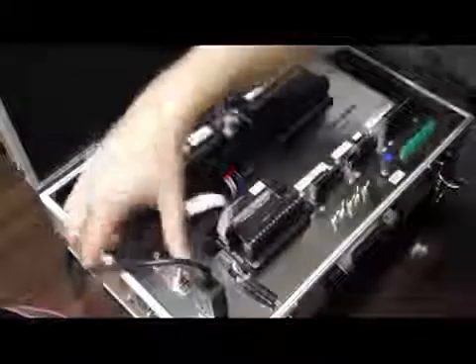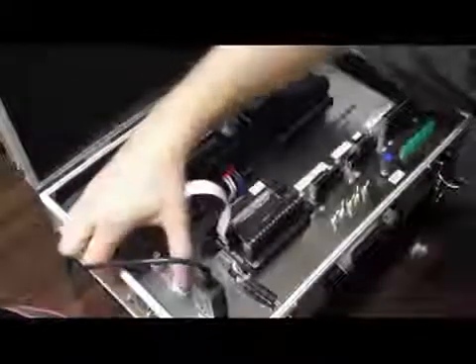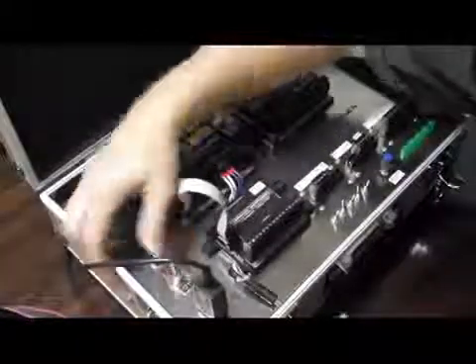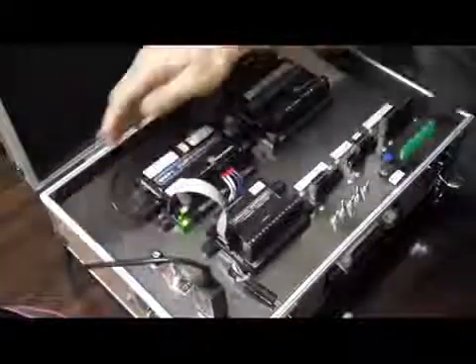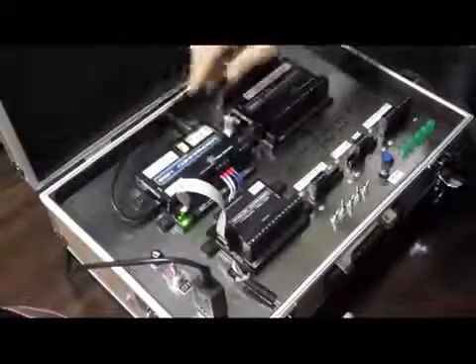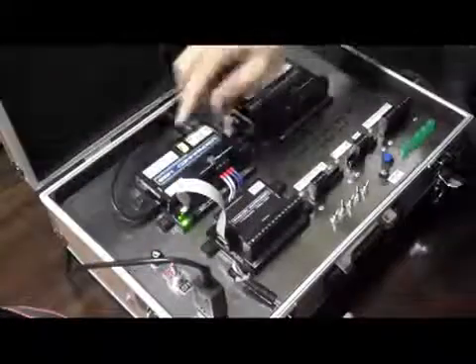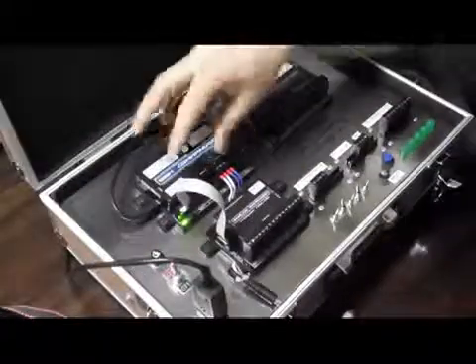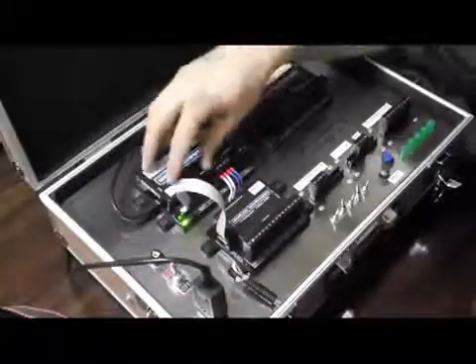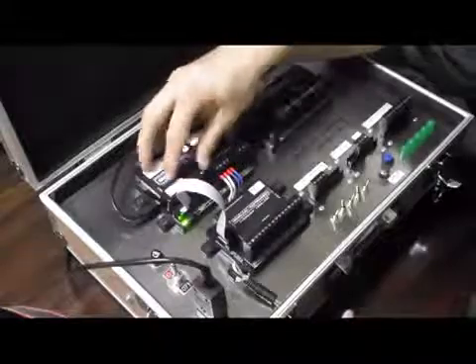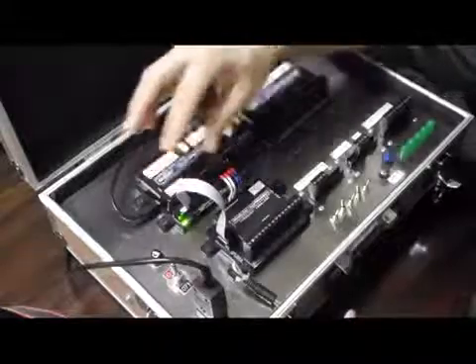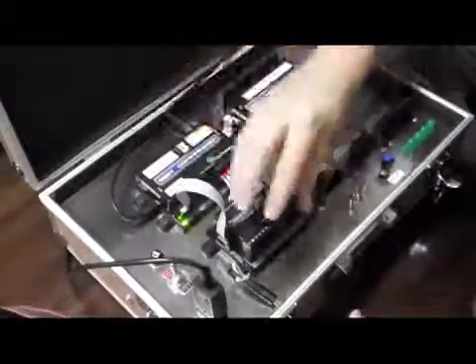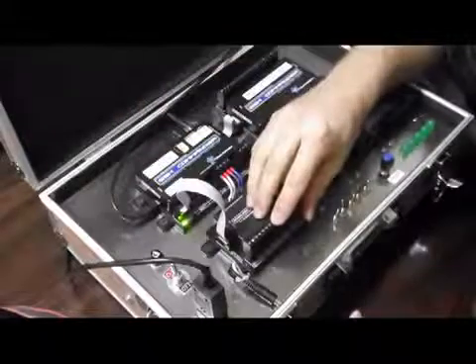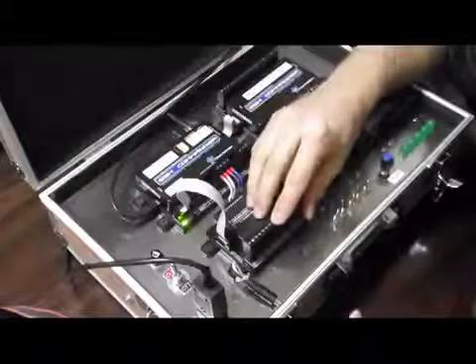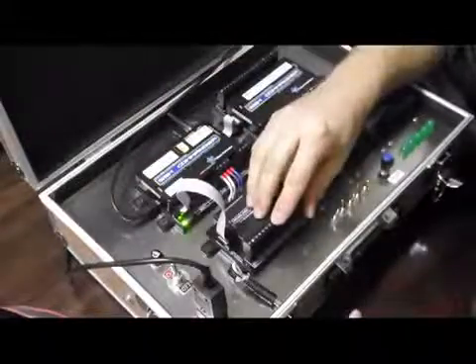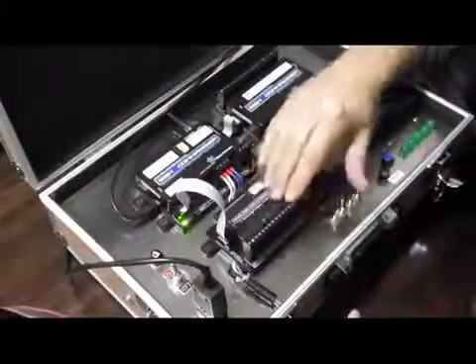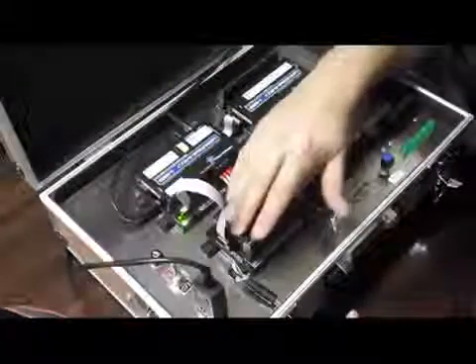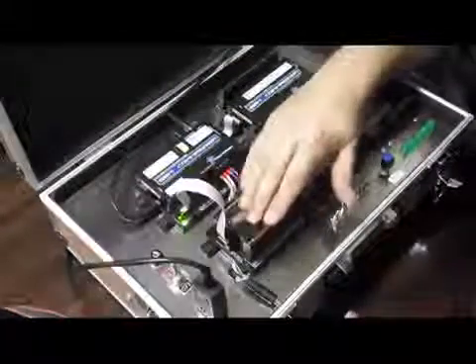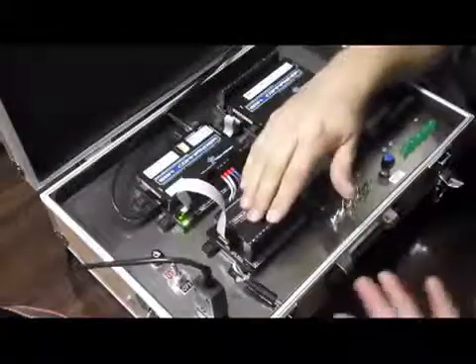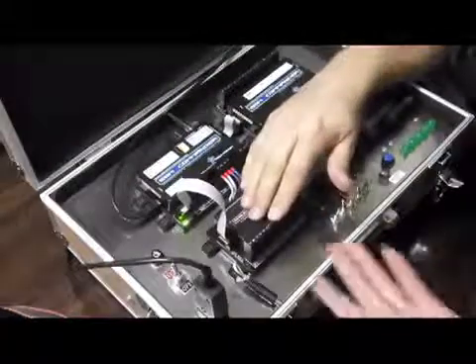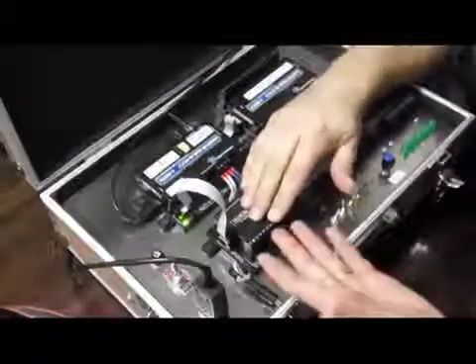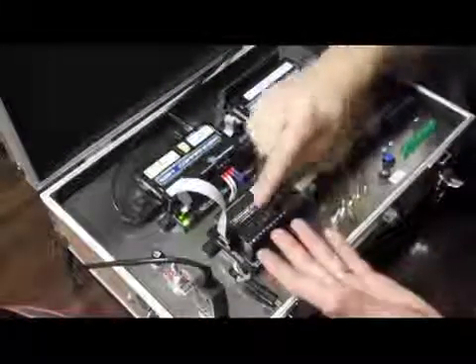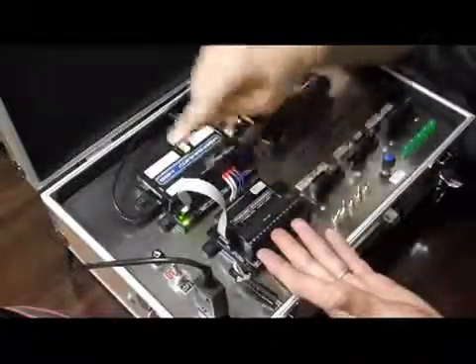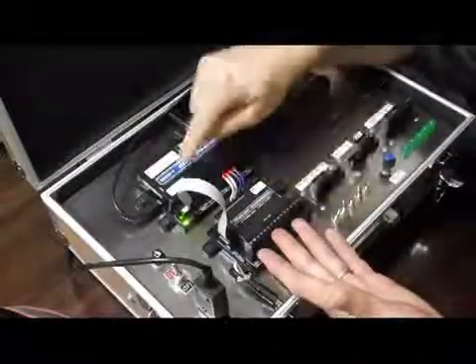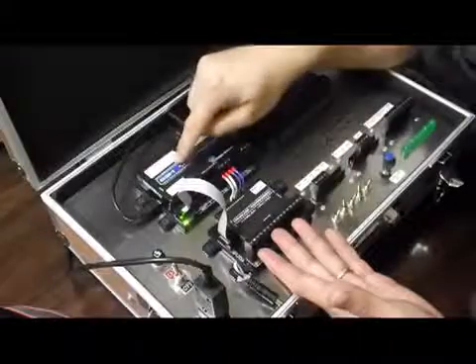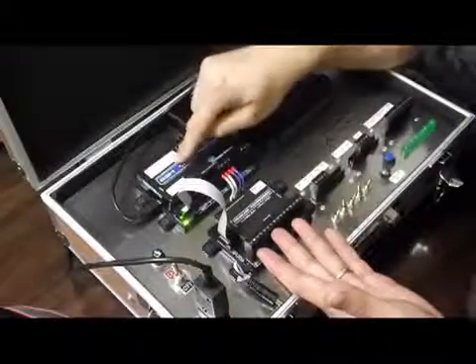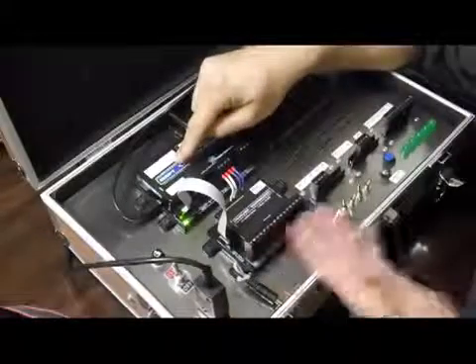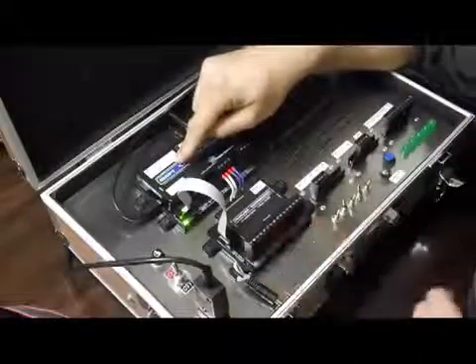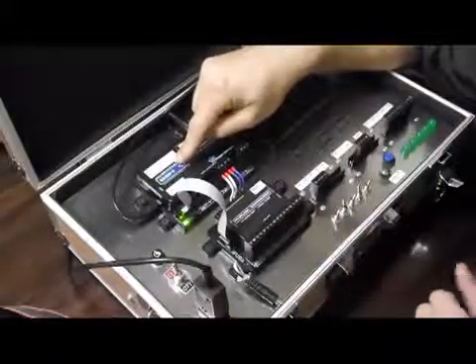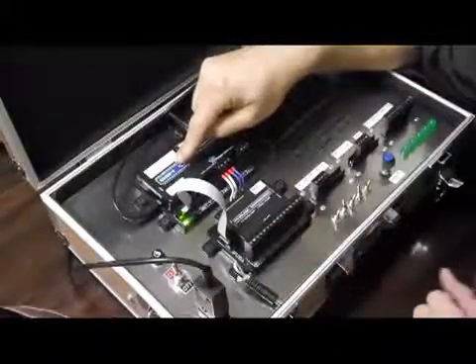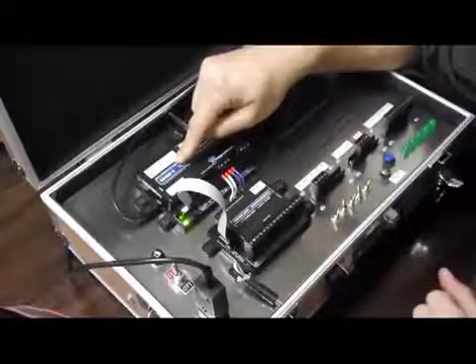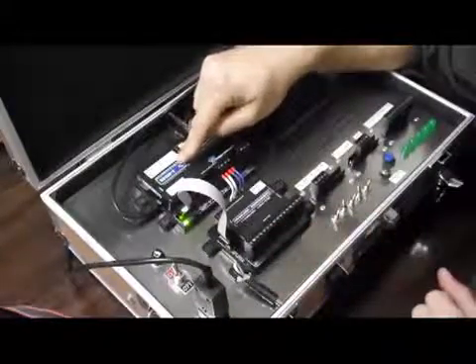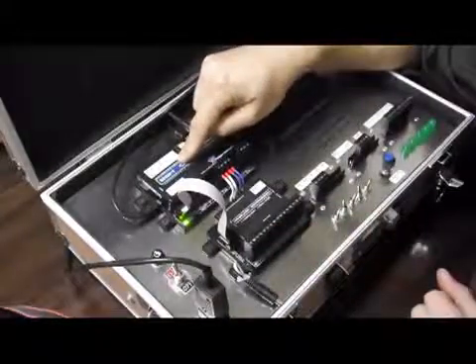If we switch on now, the GSM Commander supplies power to the analog expansion, and the analog expansion takes the readings and sends them over to the GSM Commander where it populates them into variables.